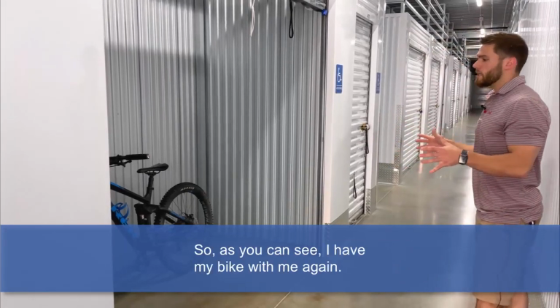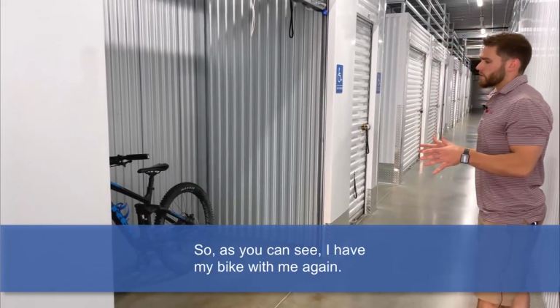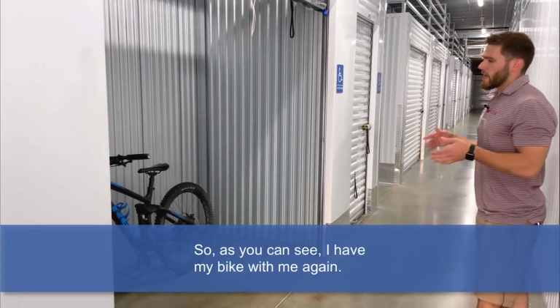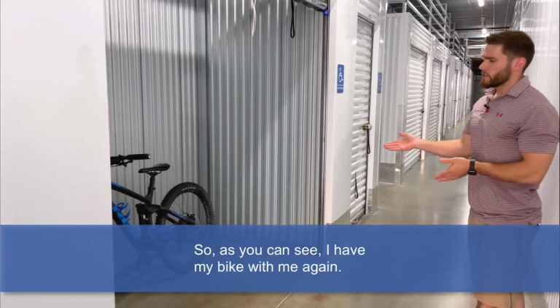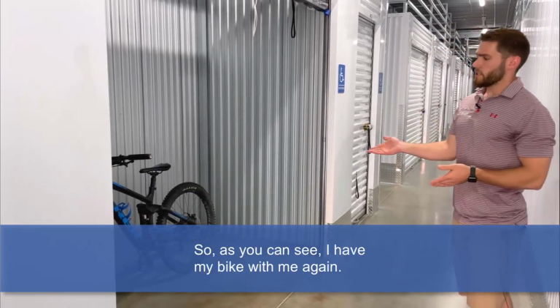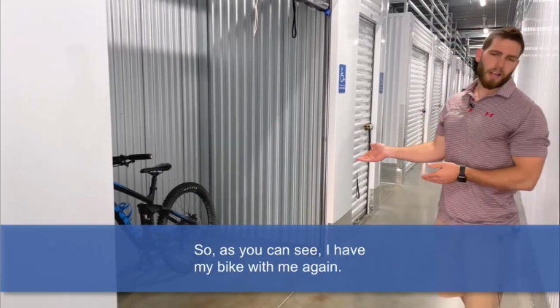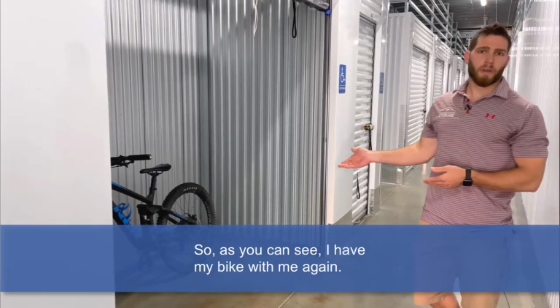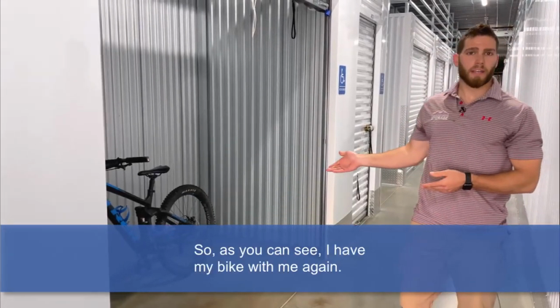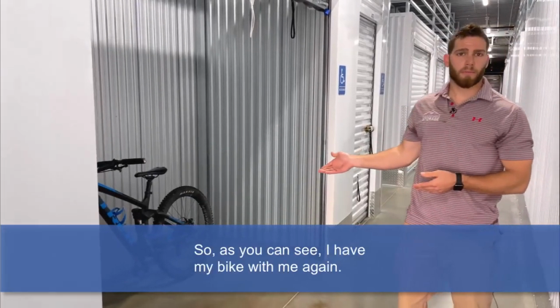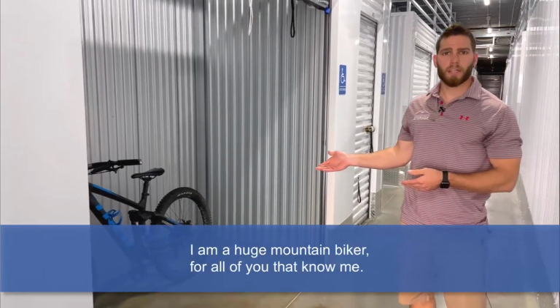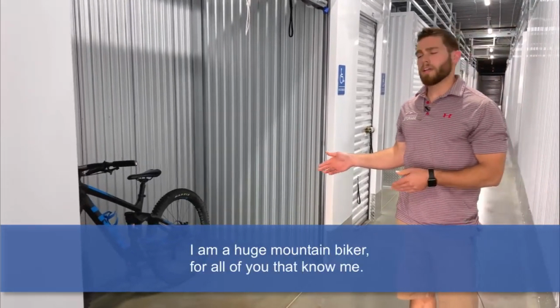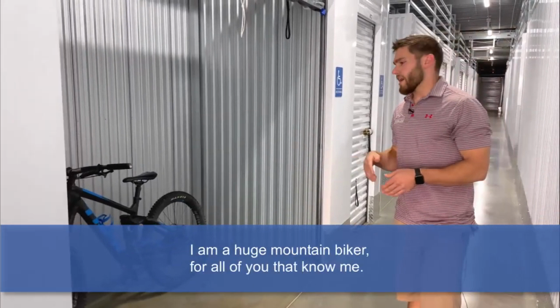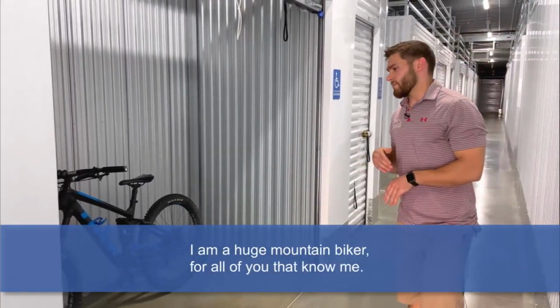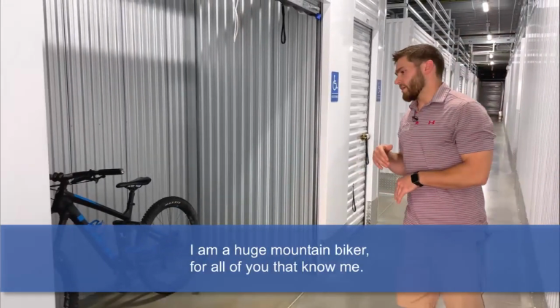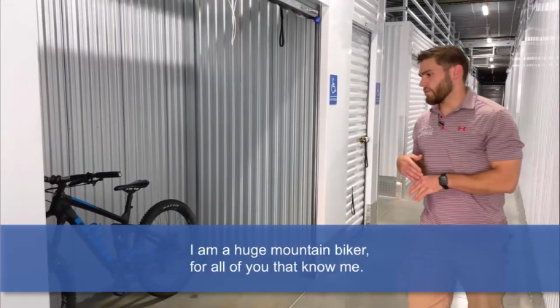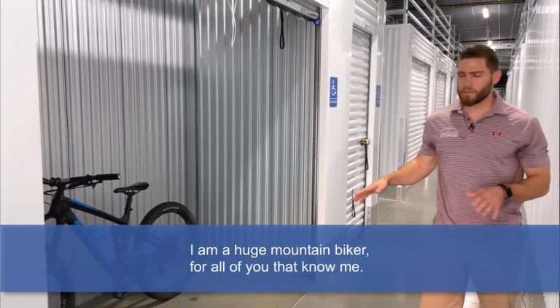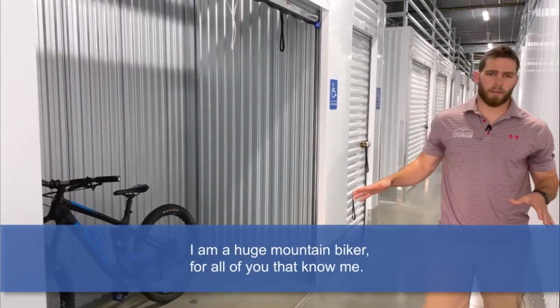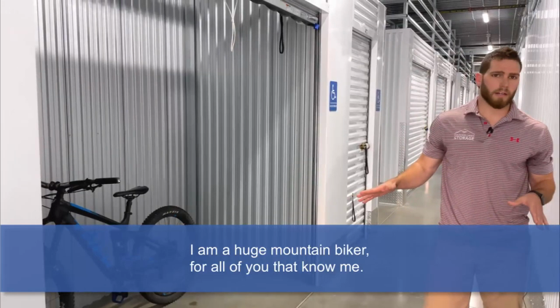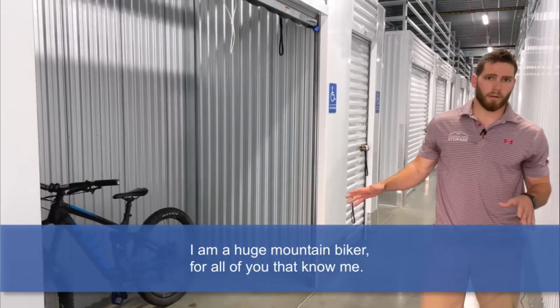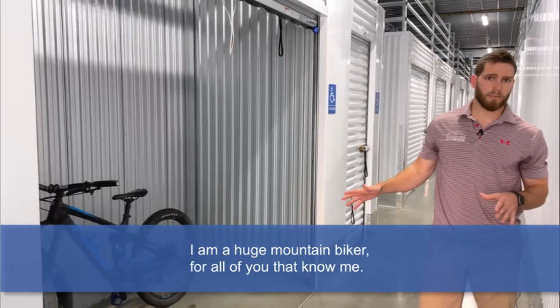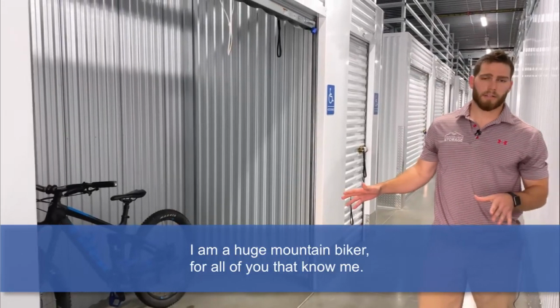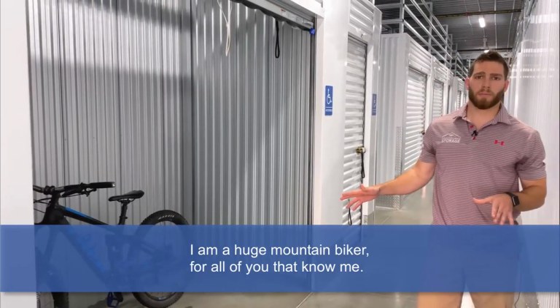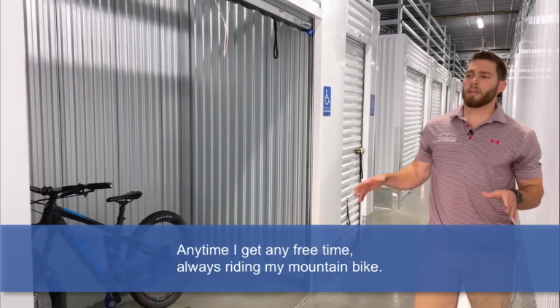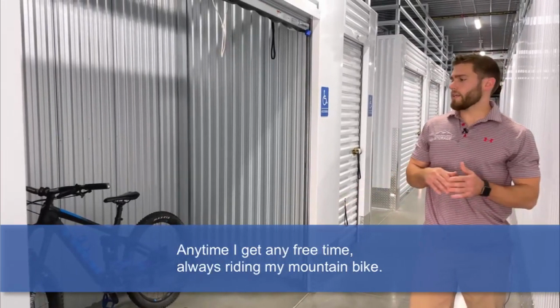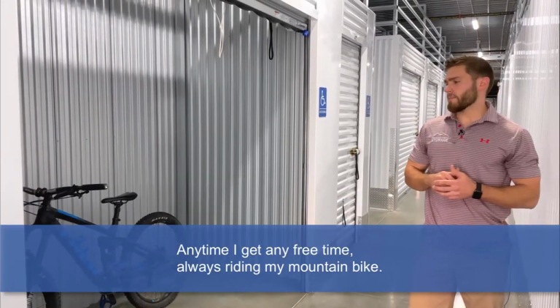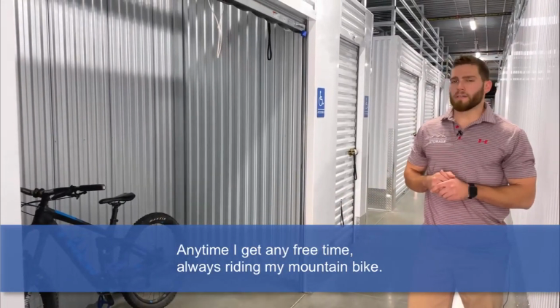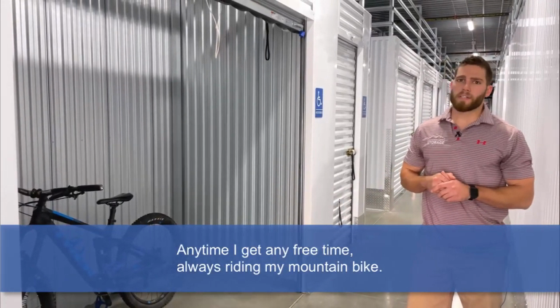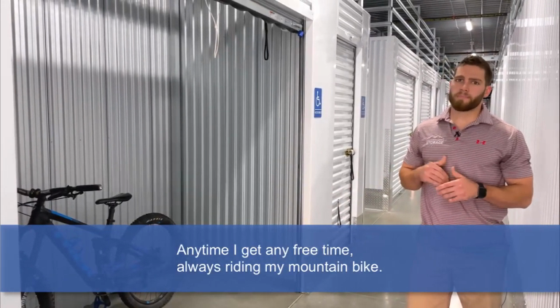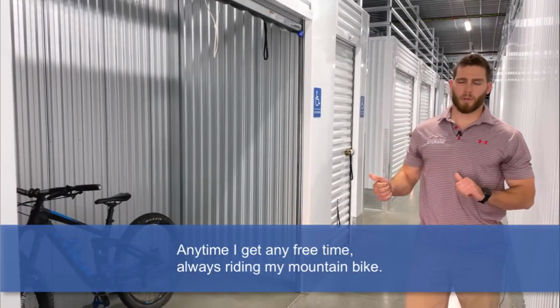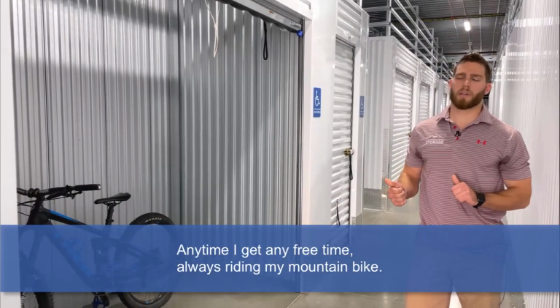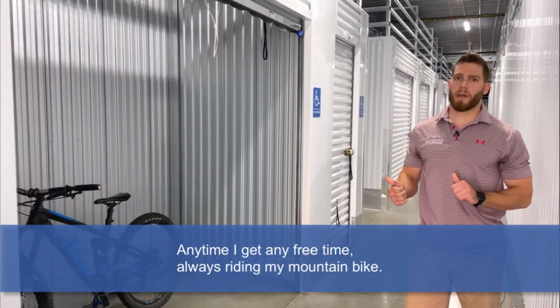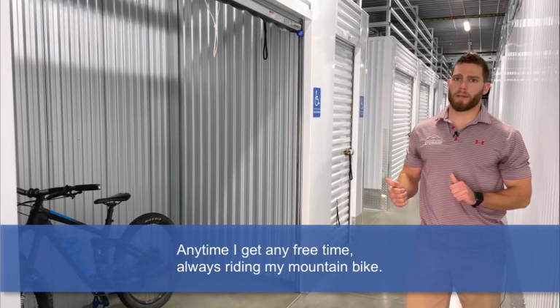As you can see, I have my bike with me again. I am a huge mountain biker. For all of you that know me, anytime I get any free time, I'm always riding my mountain bike.